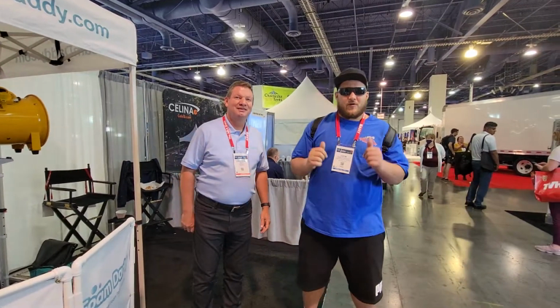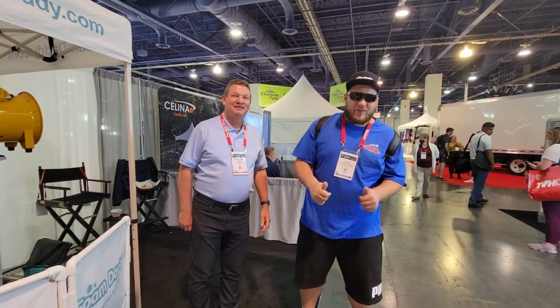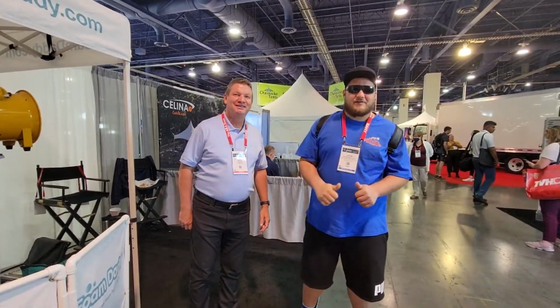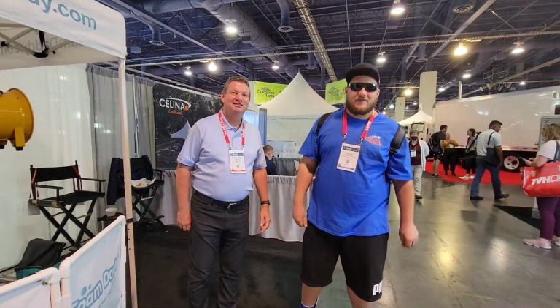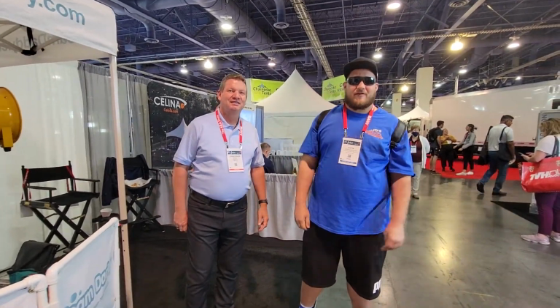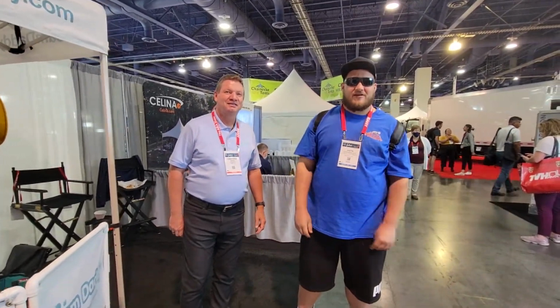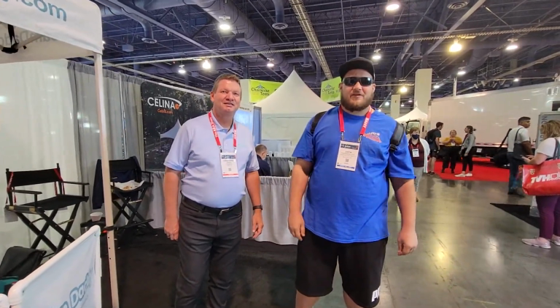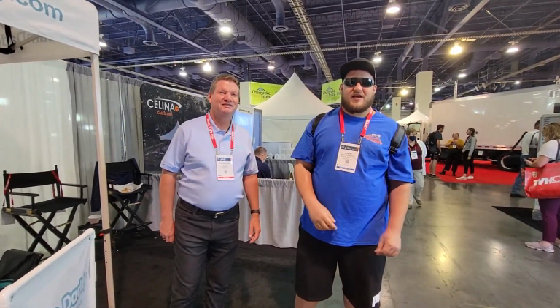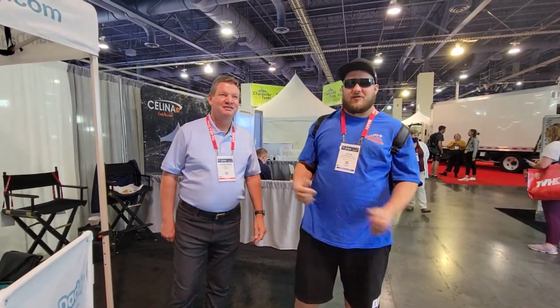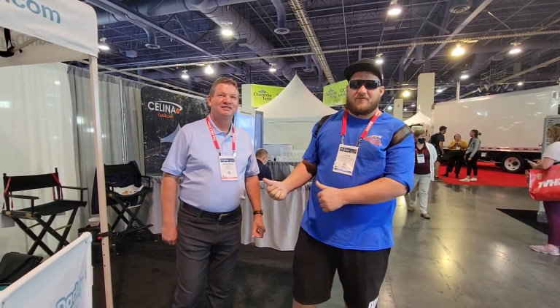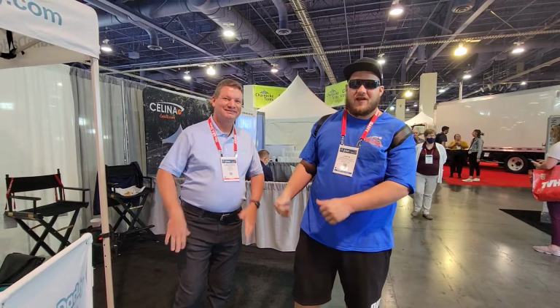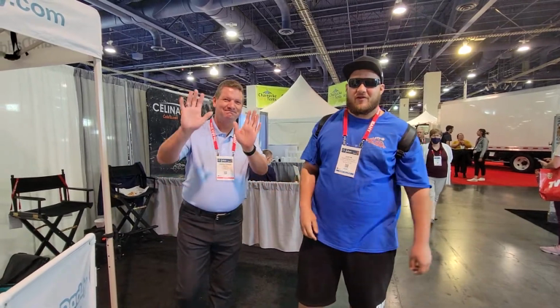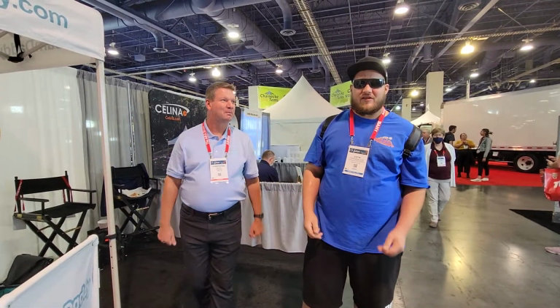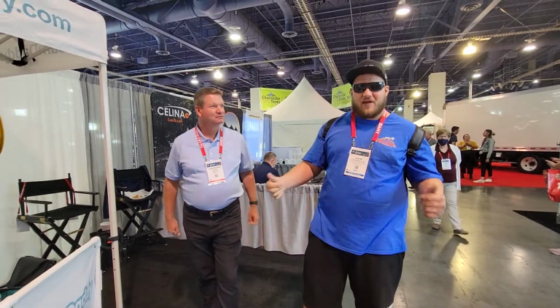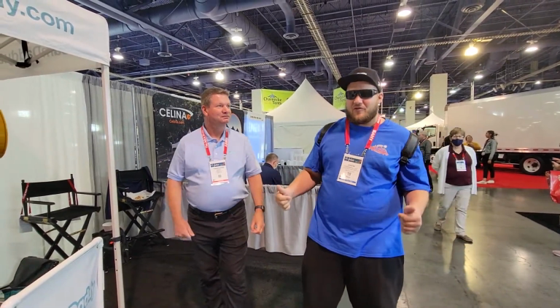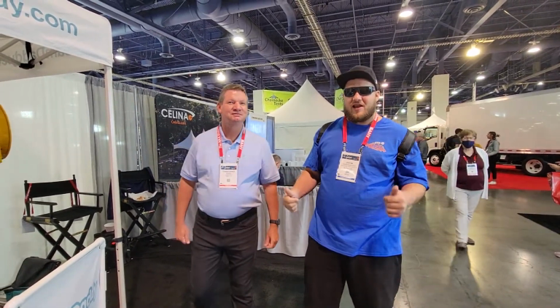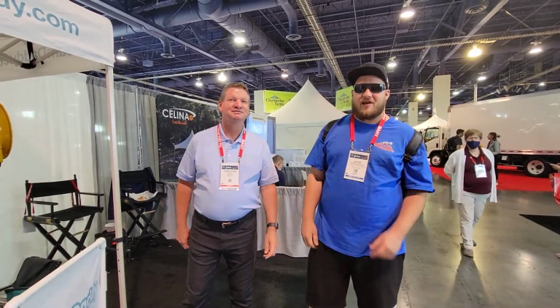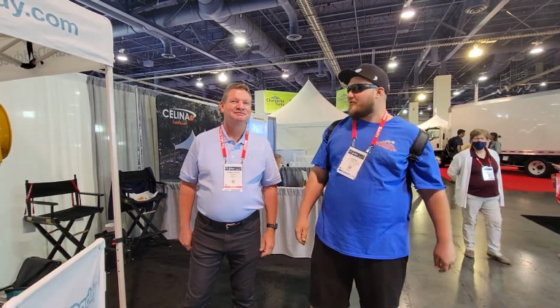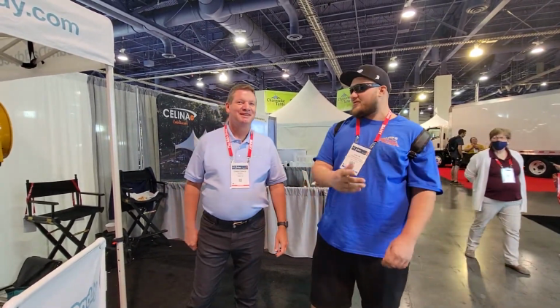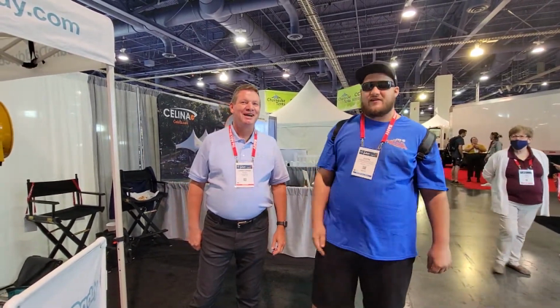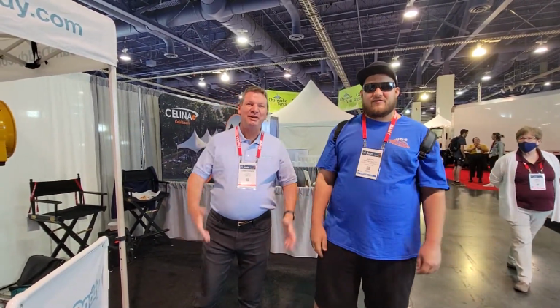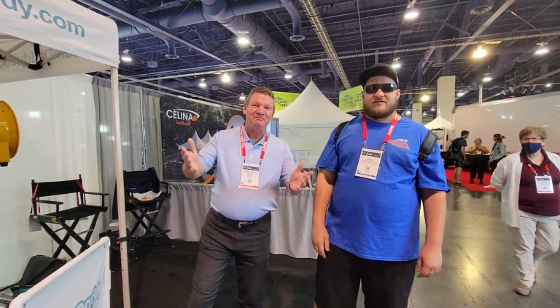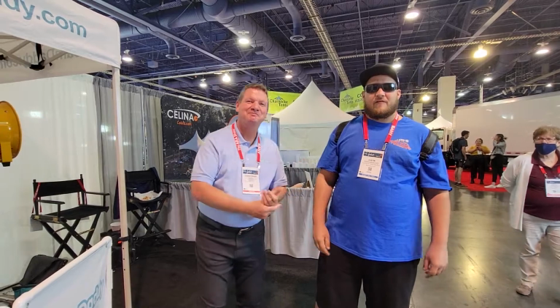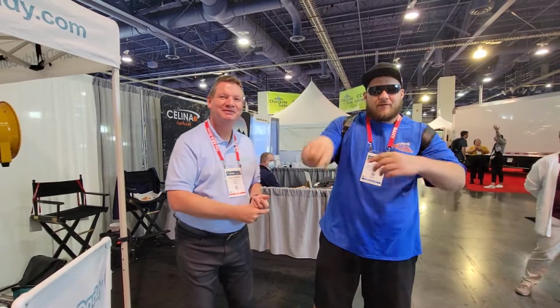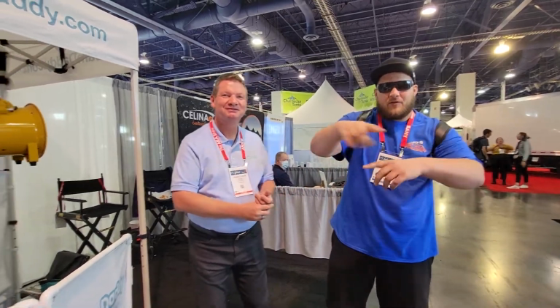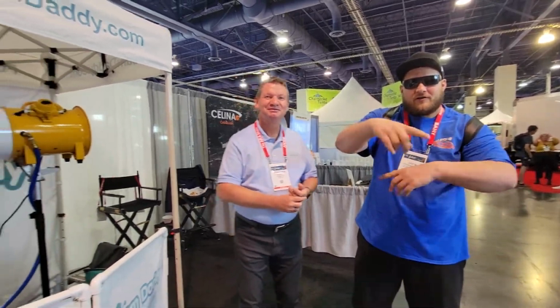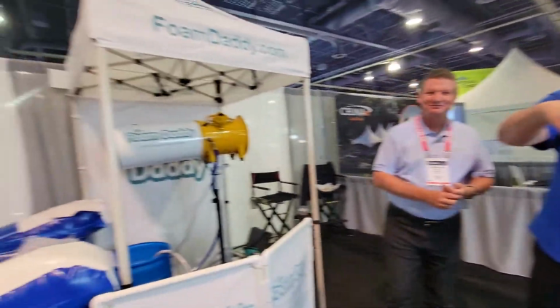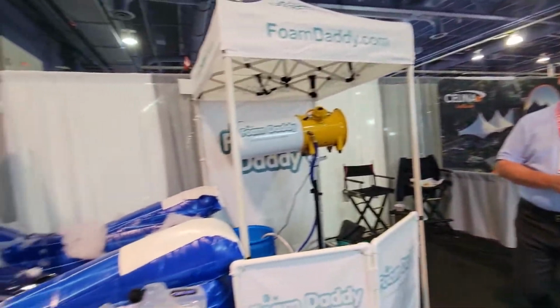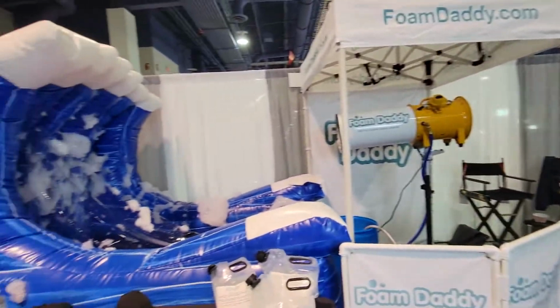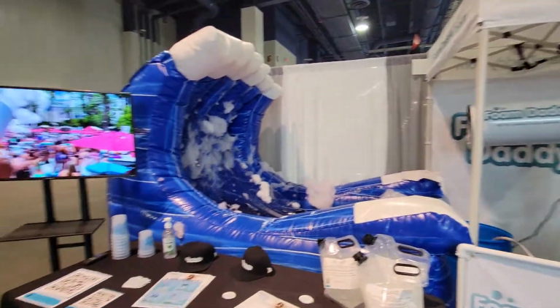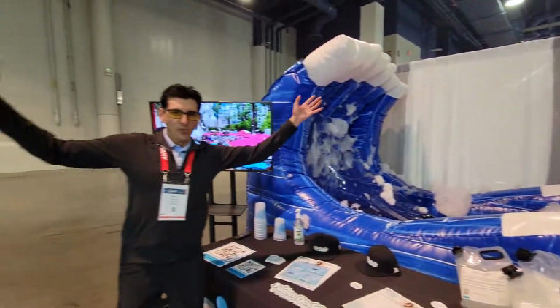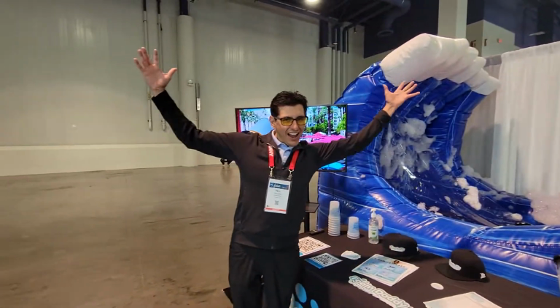What's up everybody? My name is Justin from Party Rental Knowledge and I'm here today with Chris from Foam Daddy at the Foam Daddy booth at ARA. Chris, you want to say hi? How you doing everybody? Flip the camera around and get Paul too.